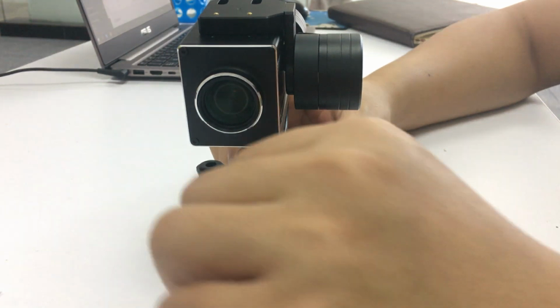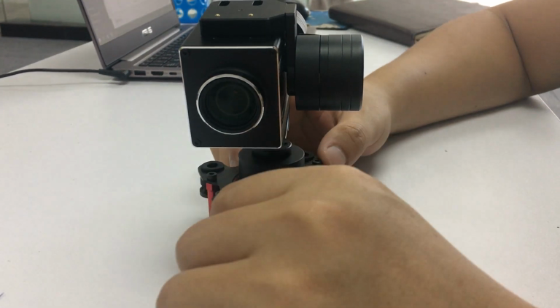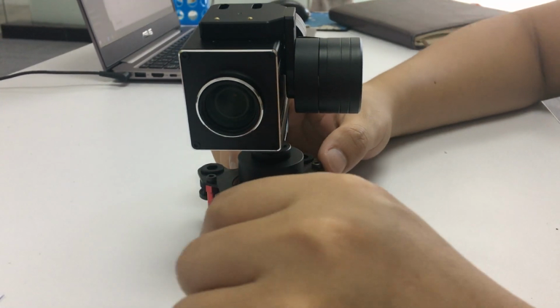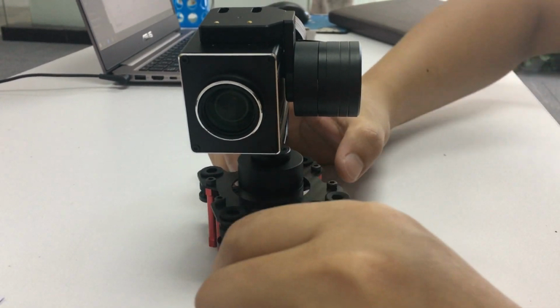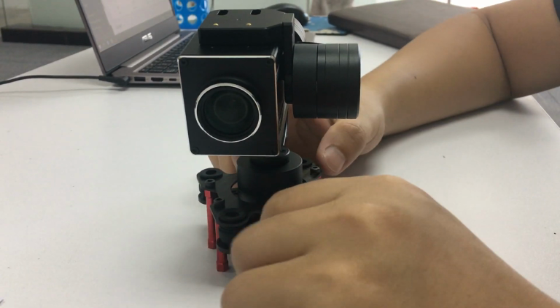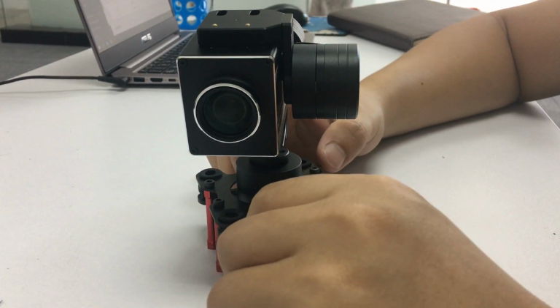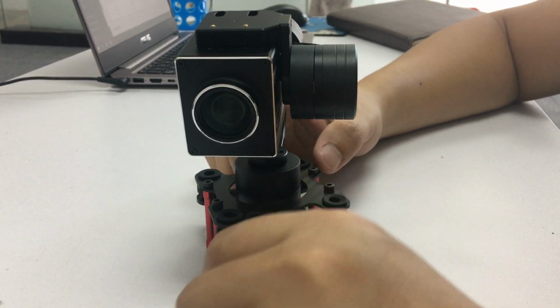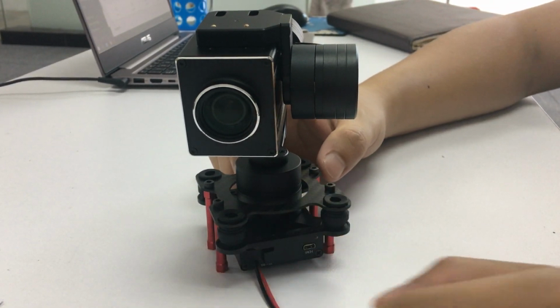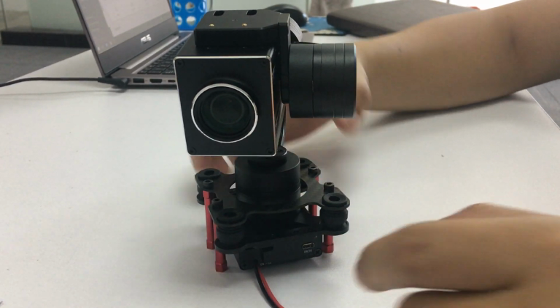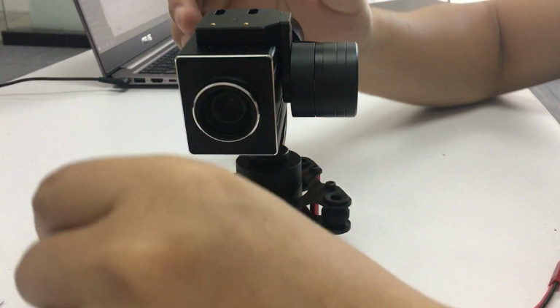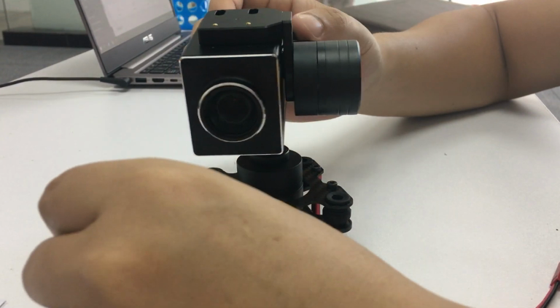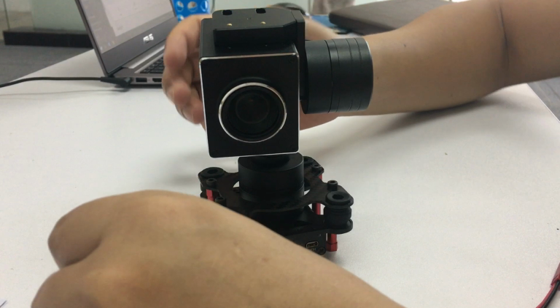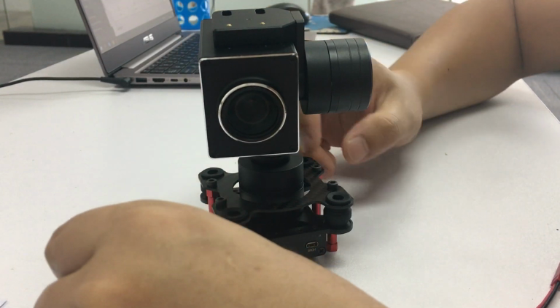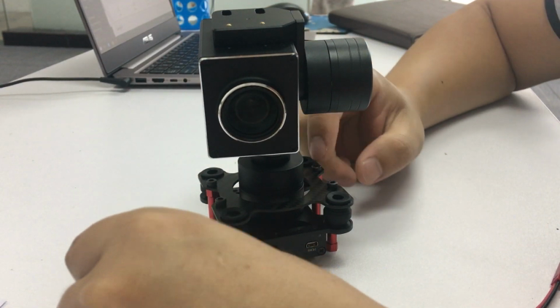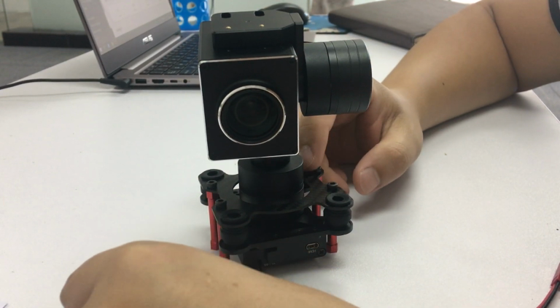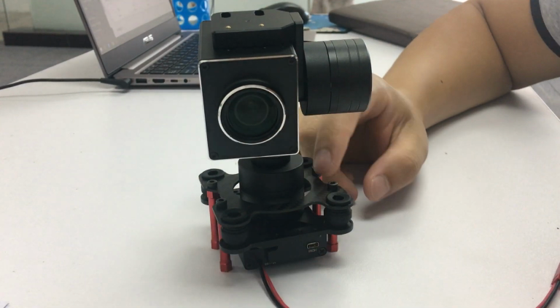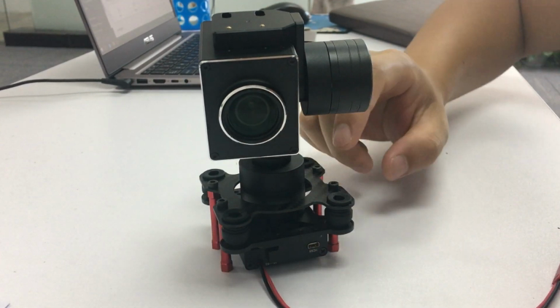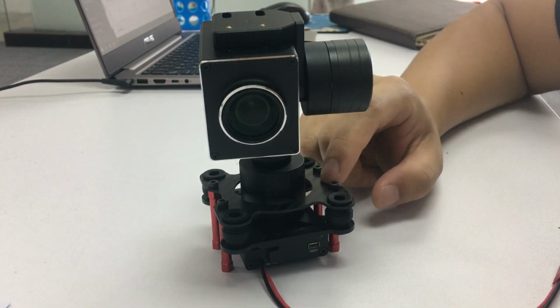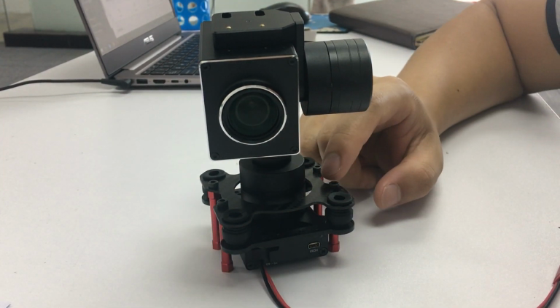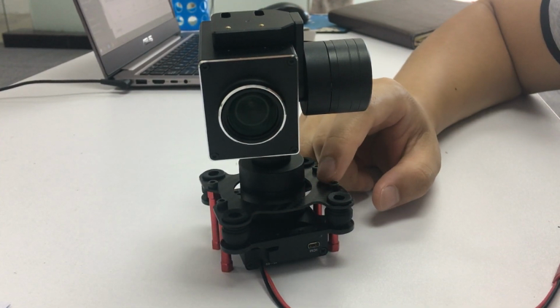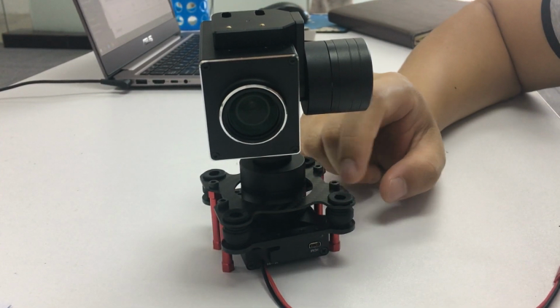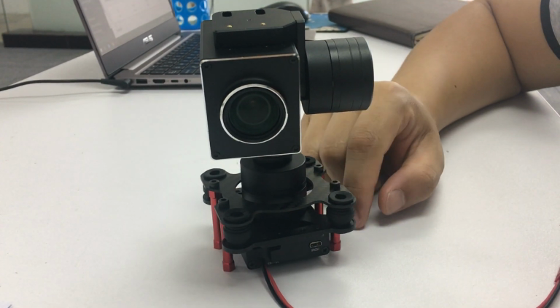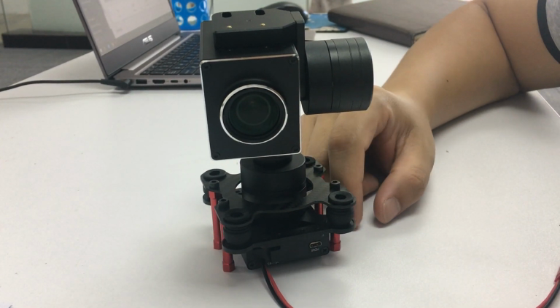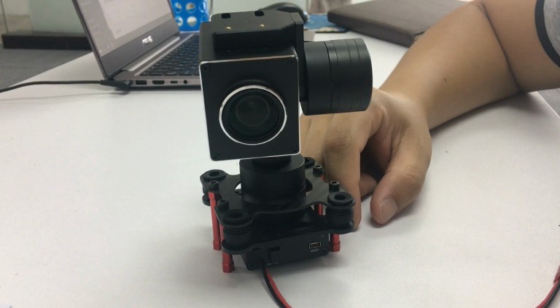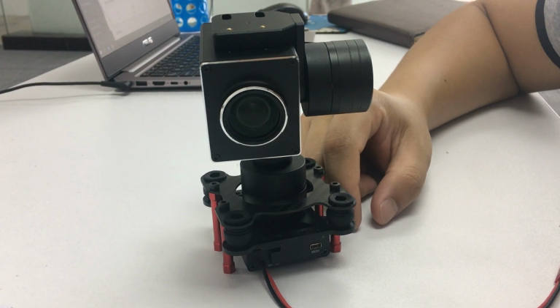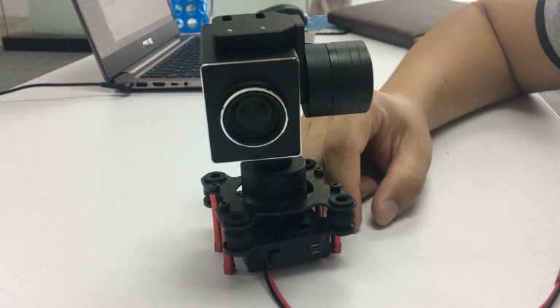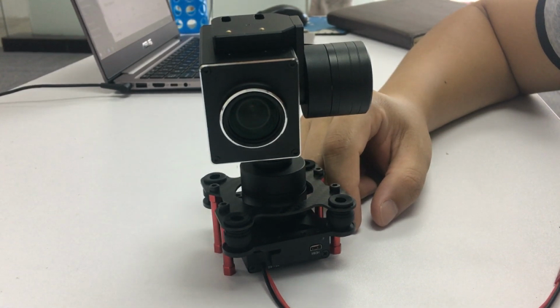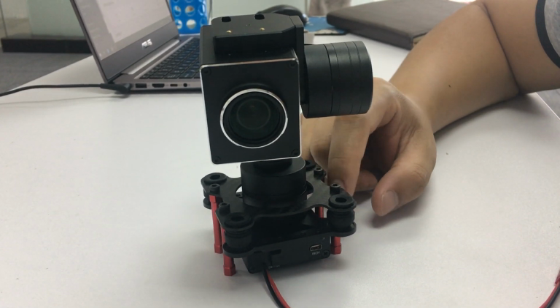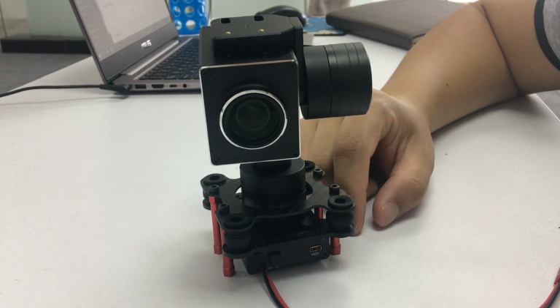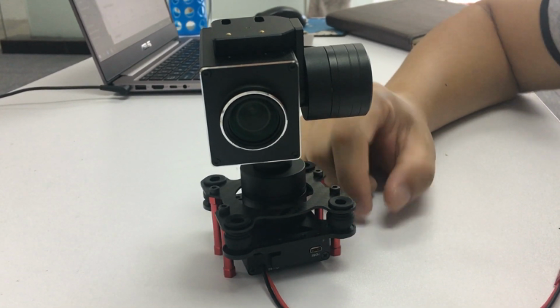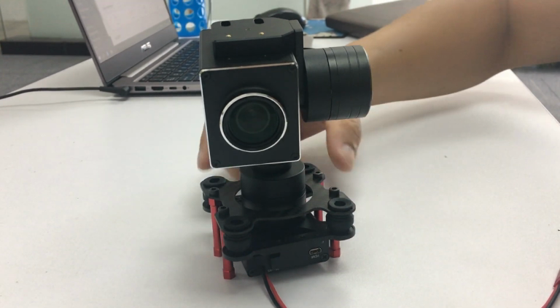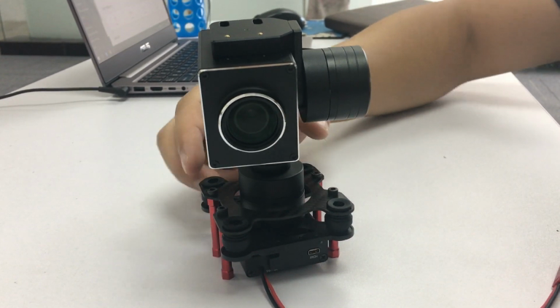Hello Justin, Charles from UN Security. Yes, you can upside down mount the 10x zoom camera on the fixed fin plane like this.